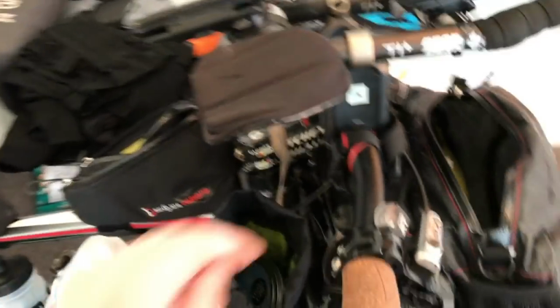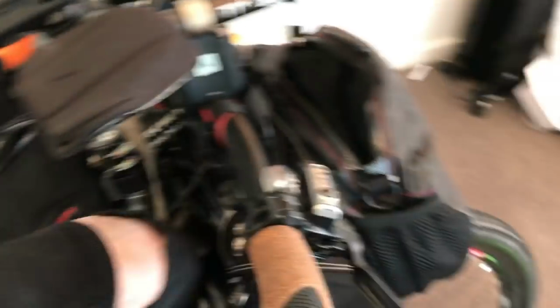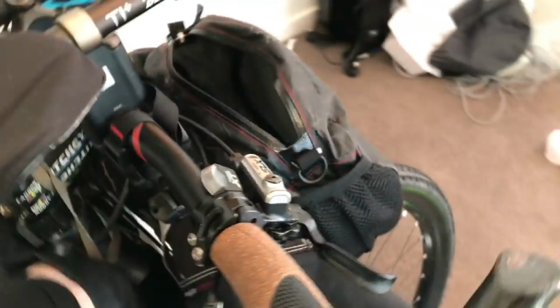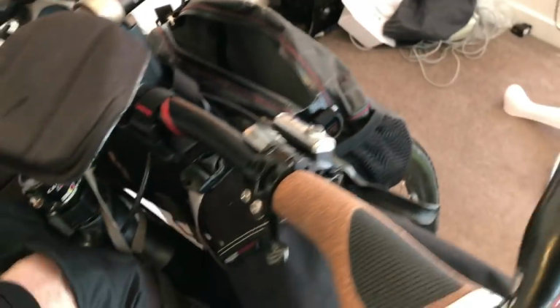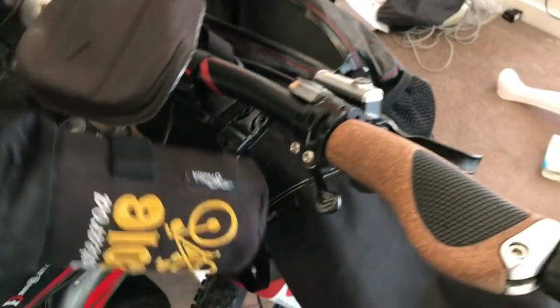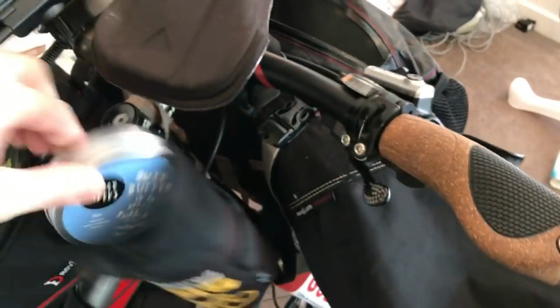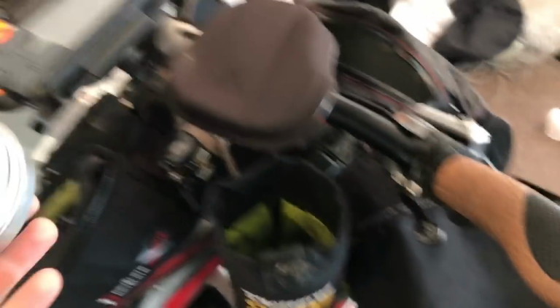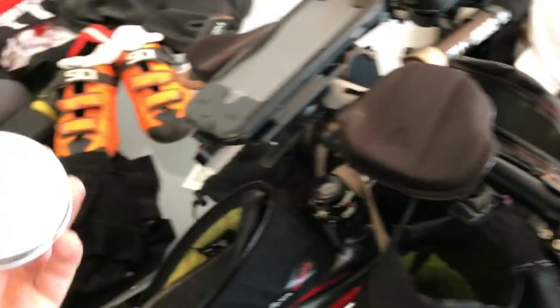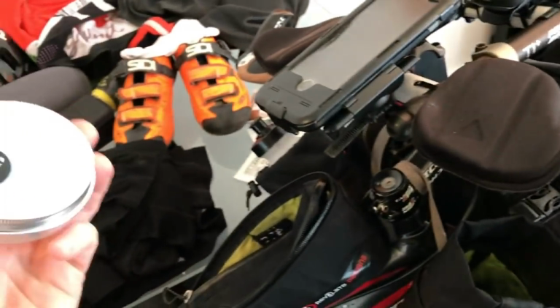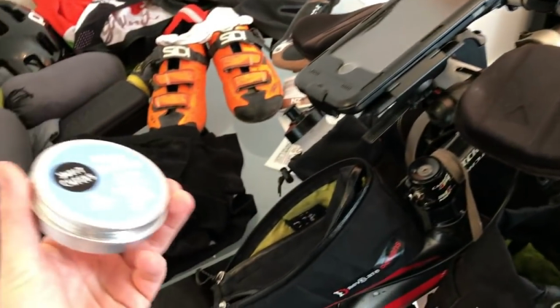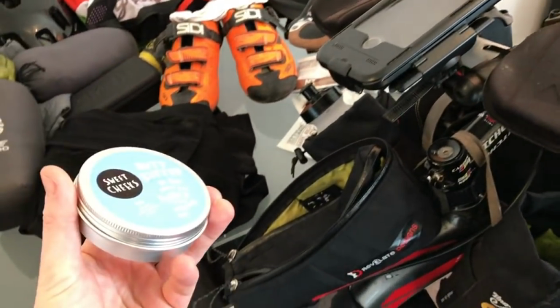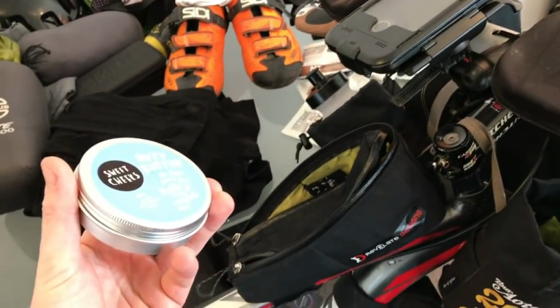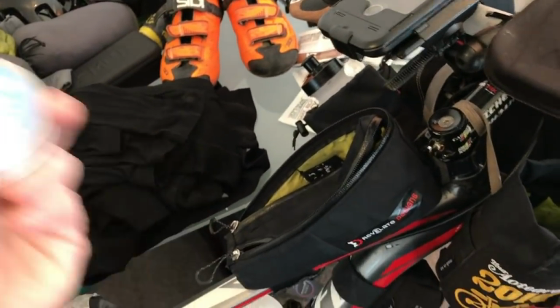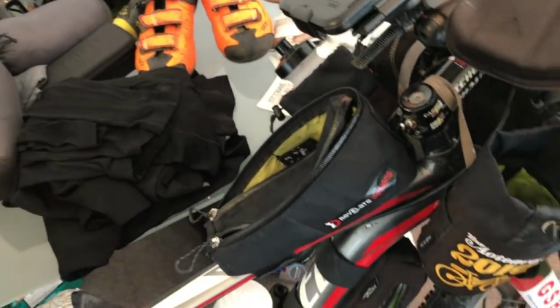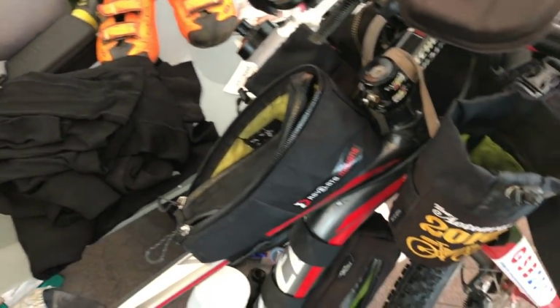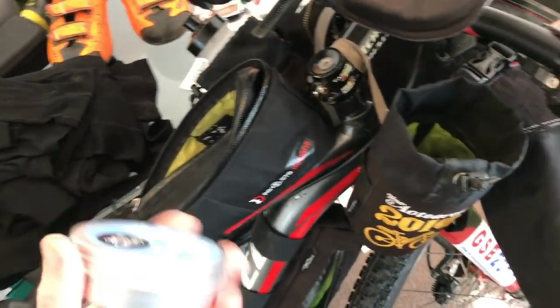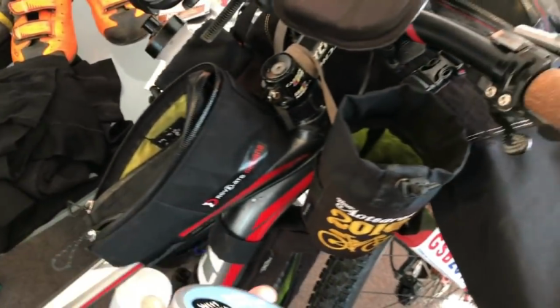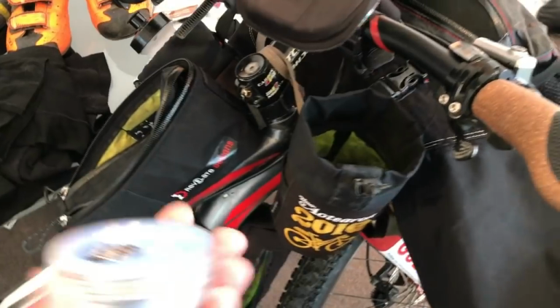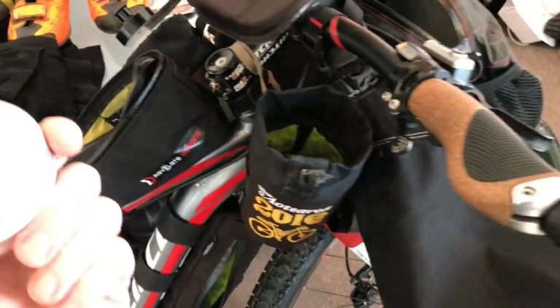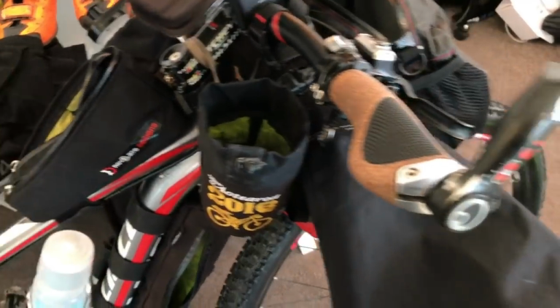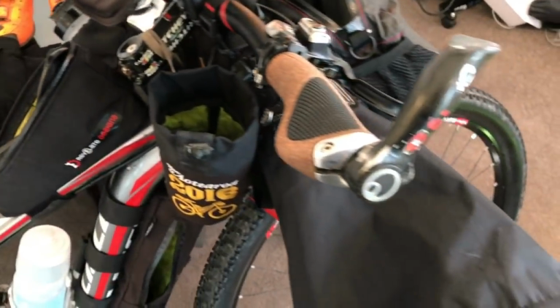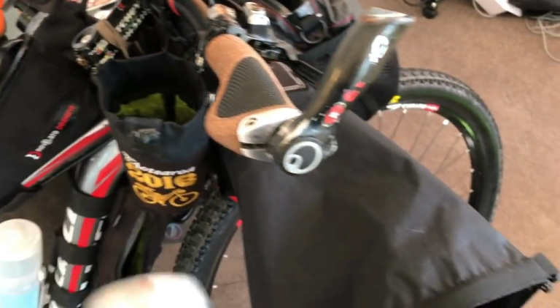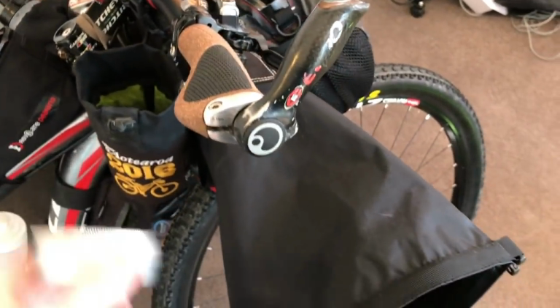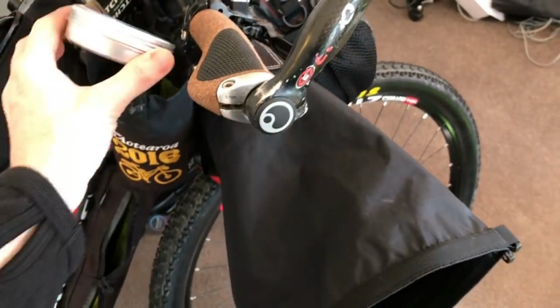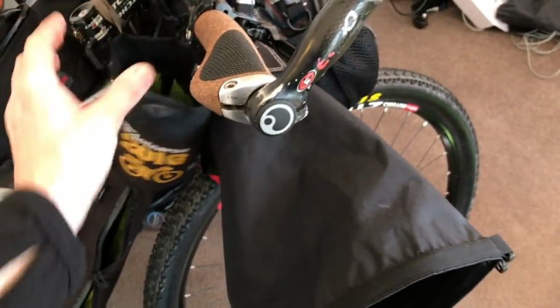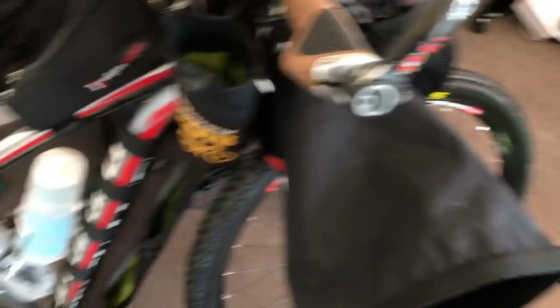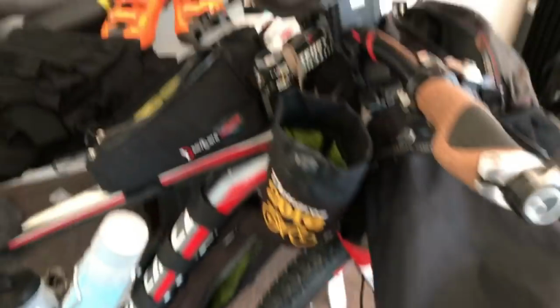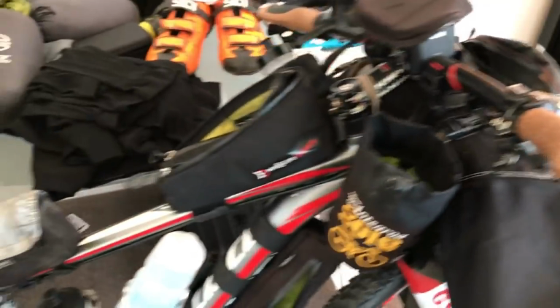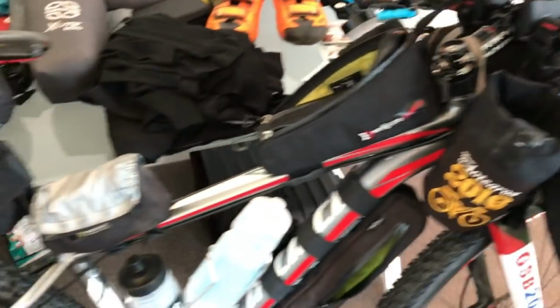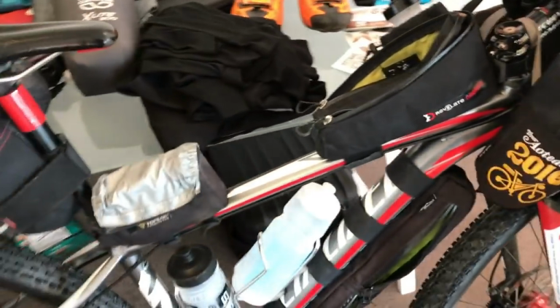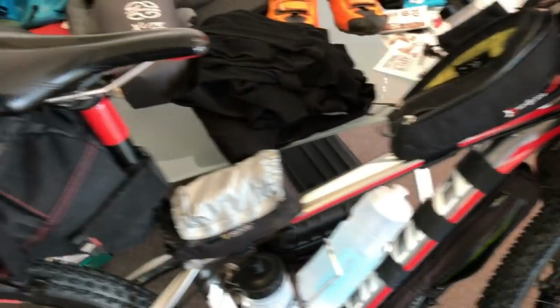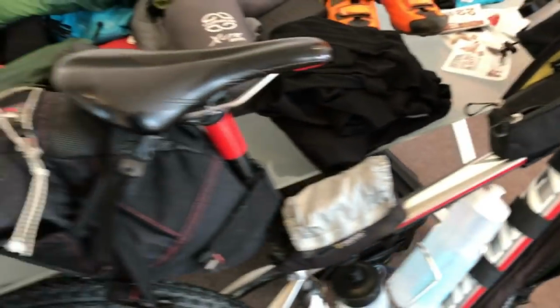One last thing I always carry is a bit of Sweet Cheeks chamois cream. You go through a bit of that over 3000 k's.